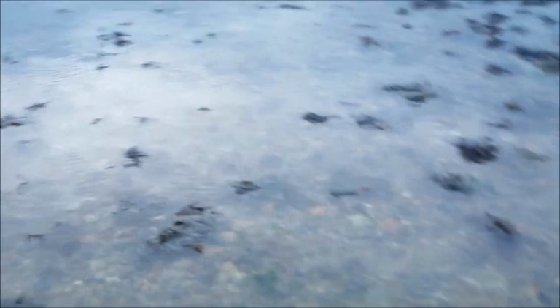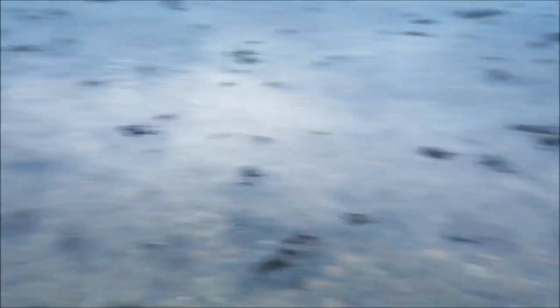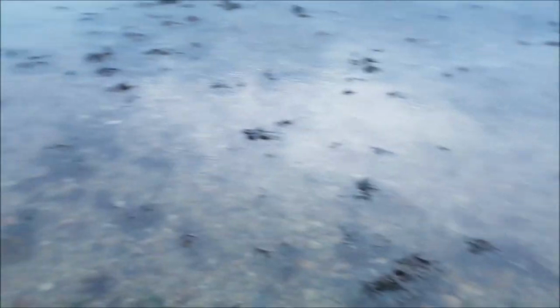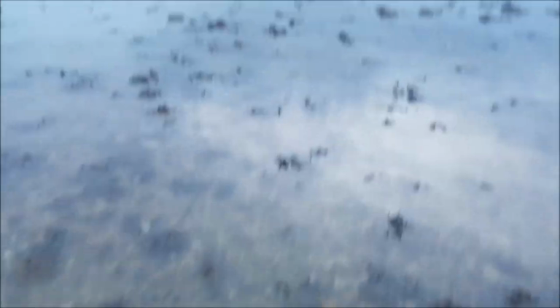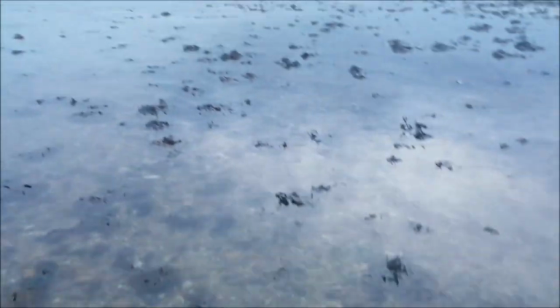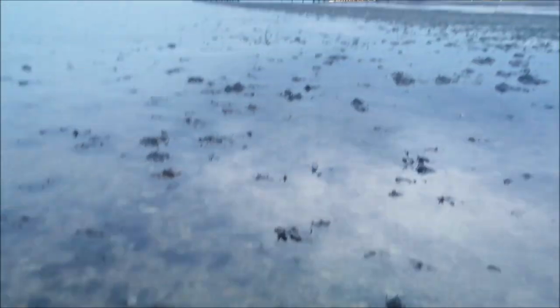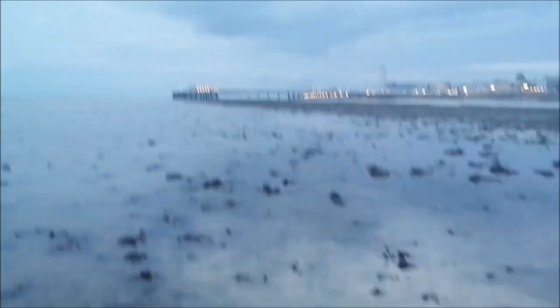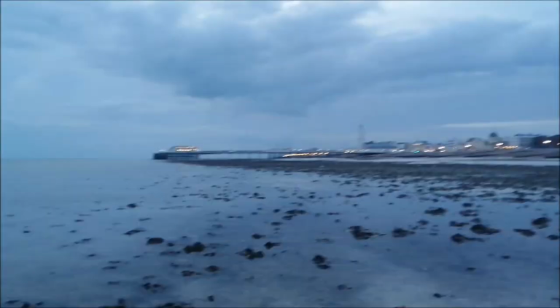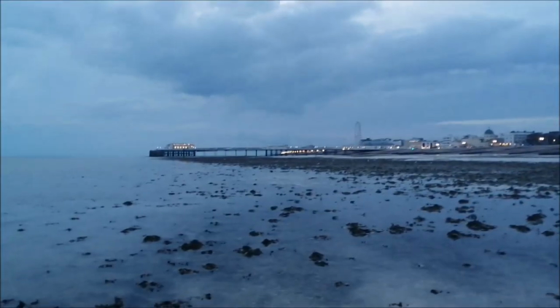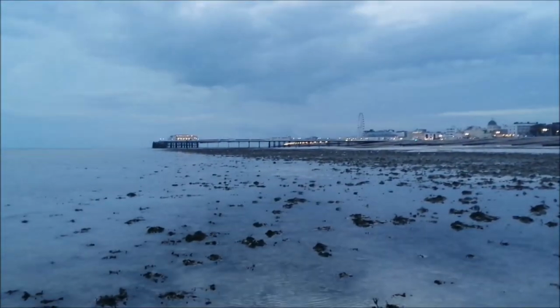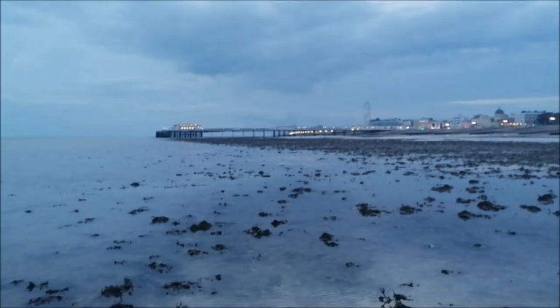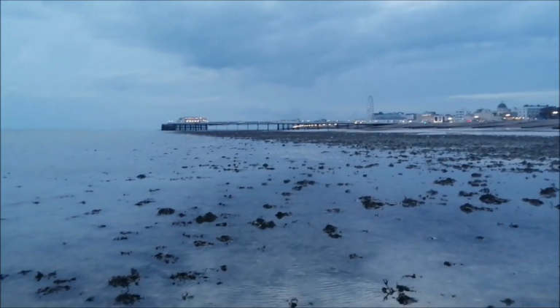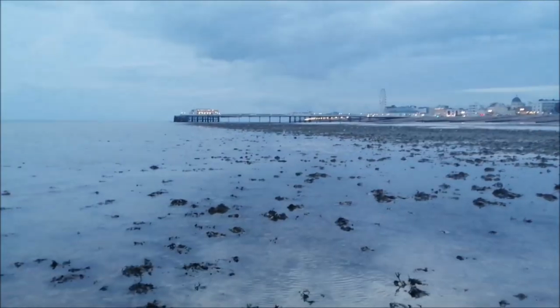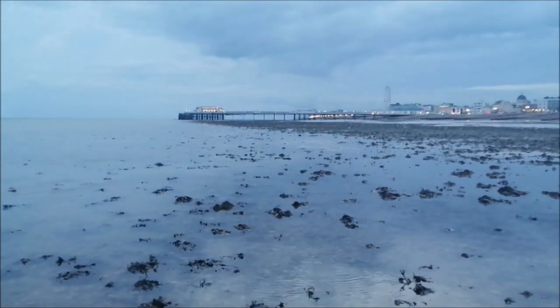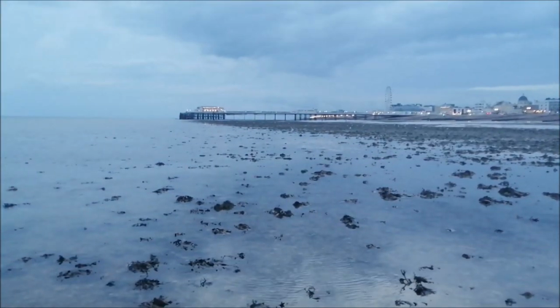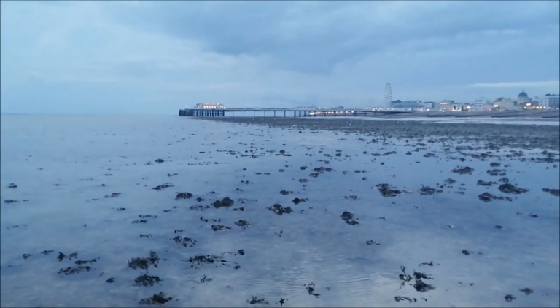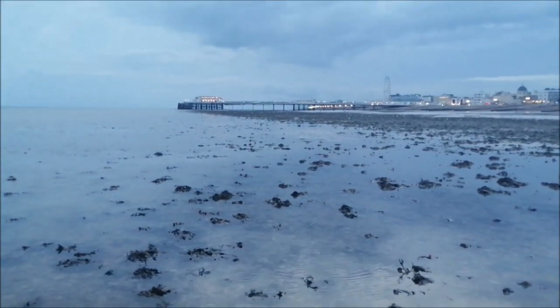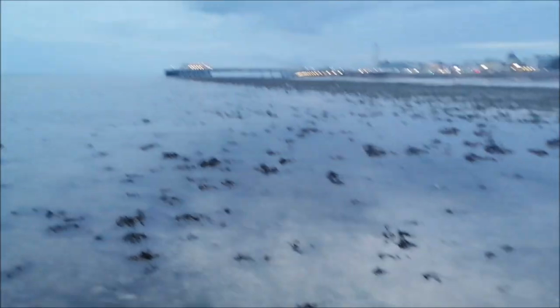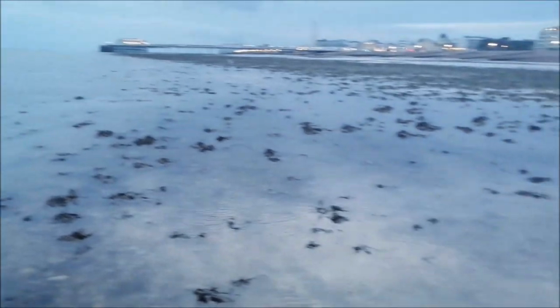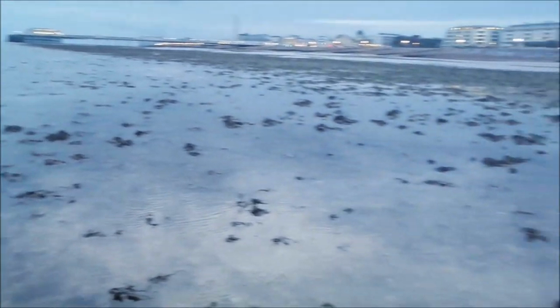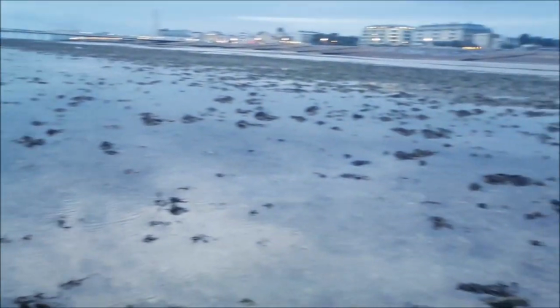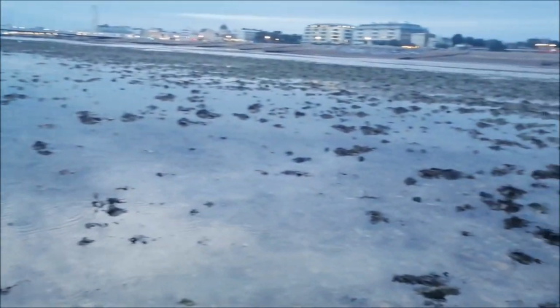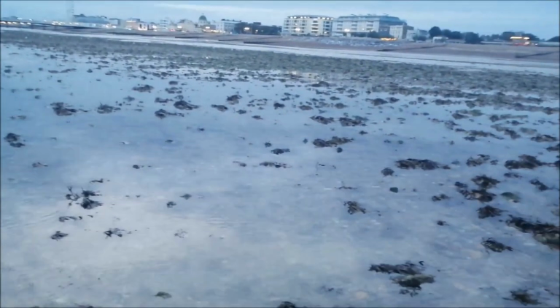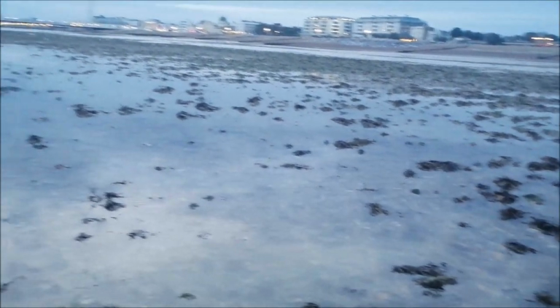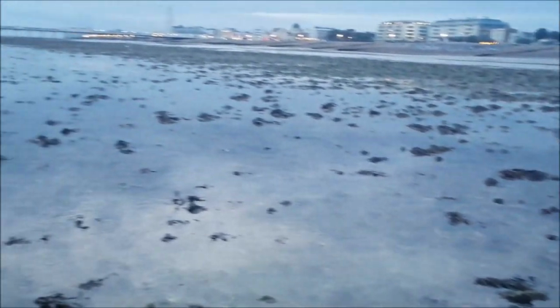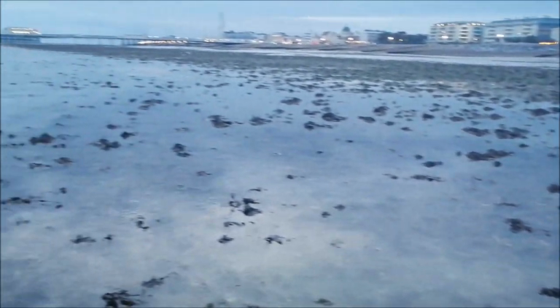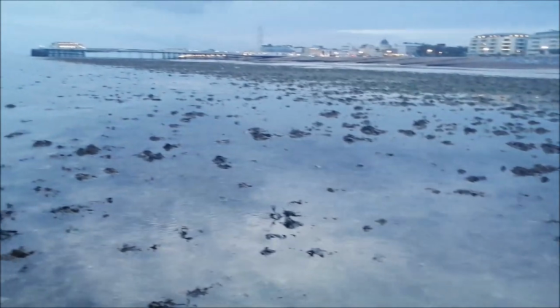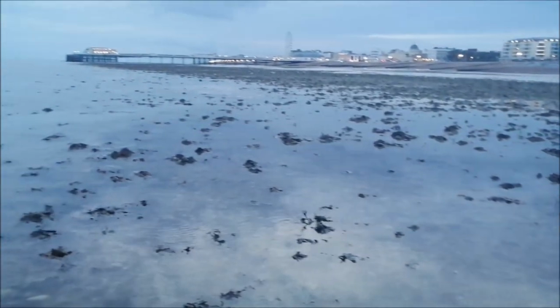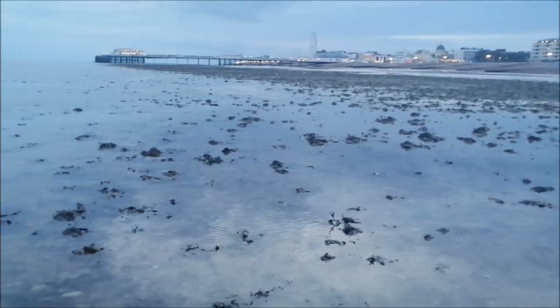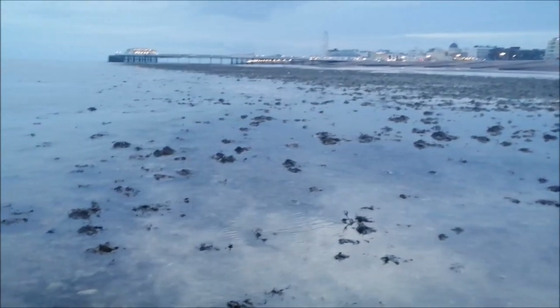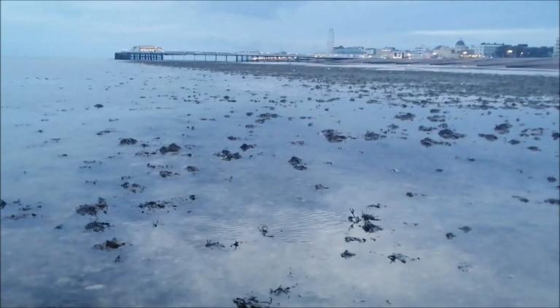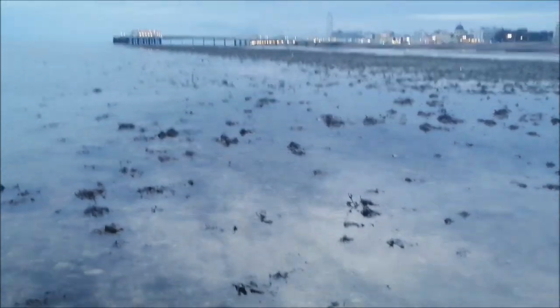The tide is coming in quite quick. You can see the end of the pier there and how much the water is going up the beach. We're going to keep heading that way and see how far we get.